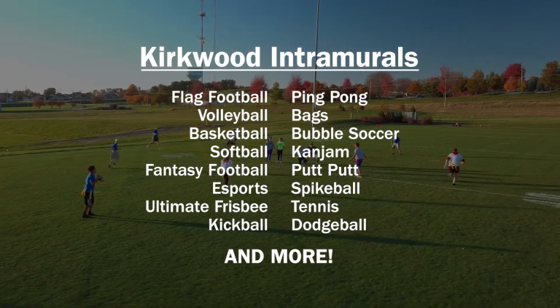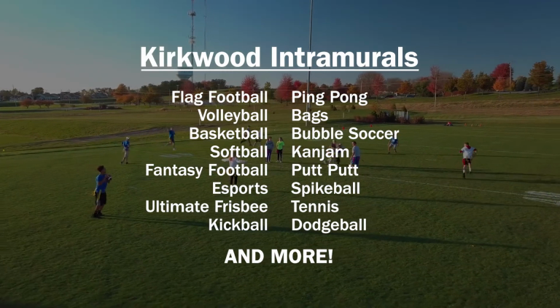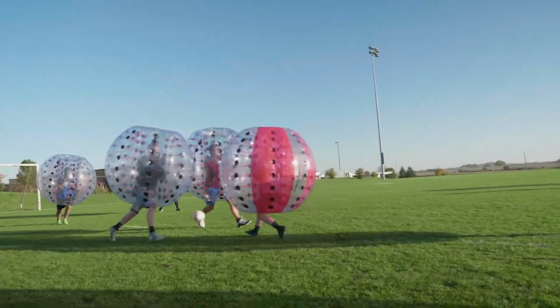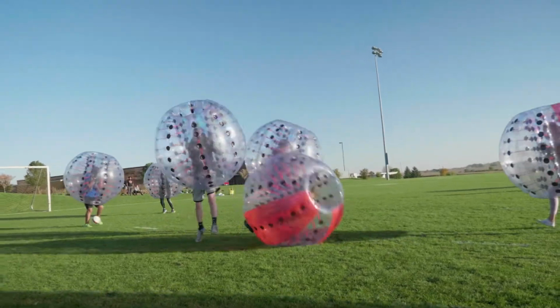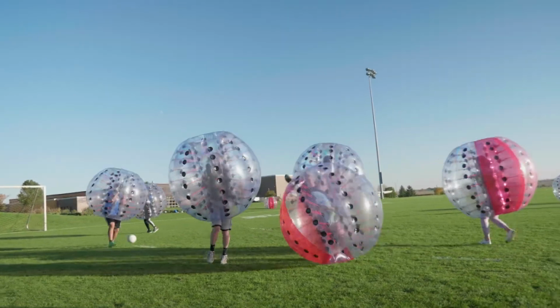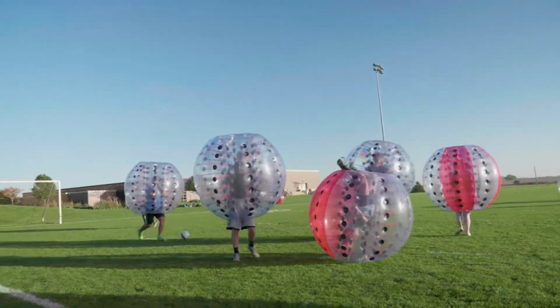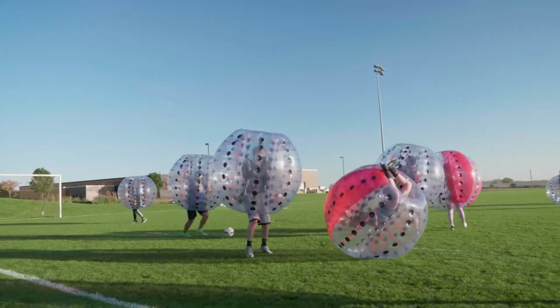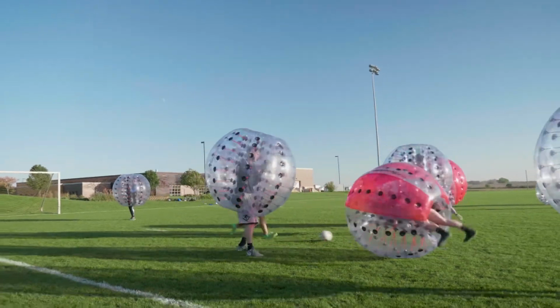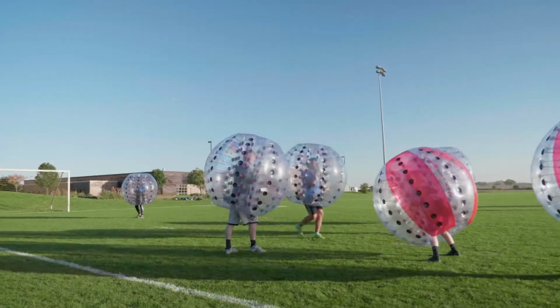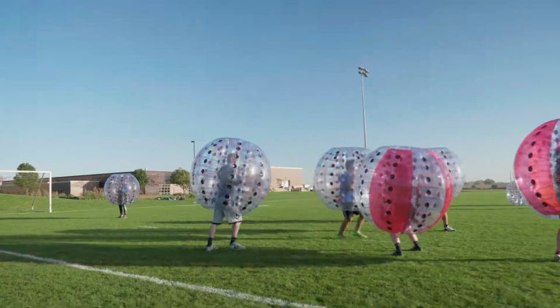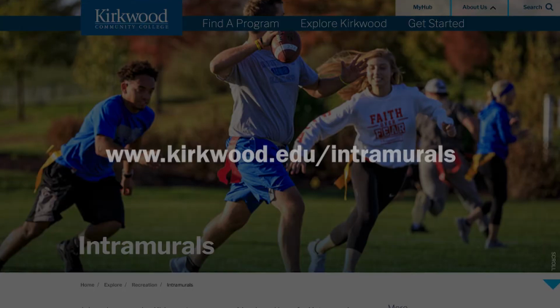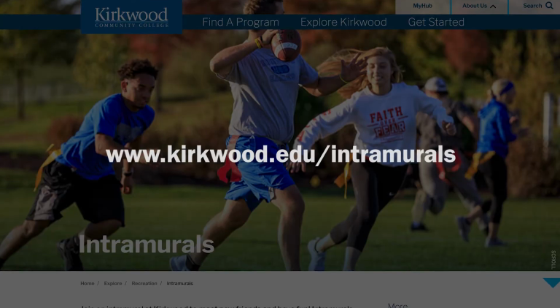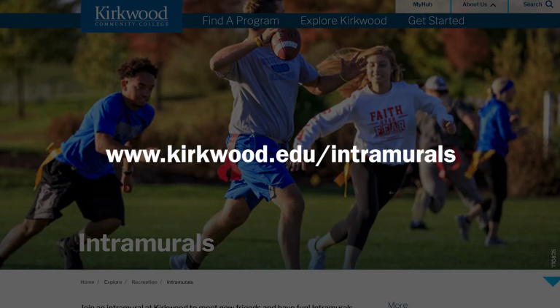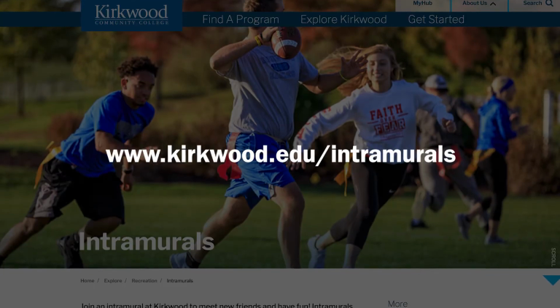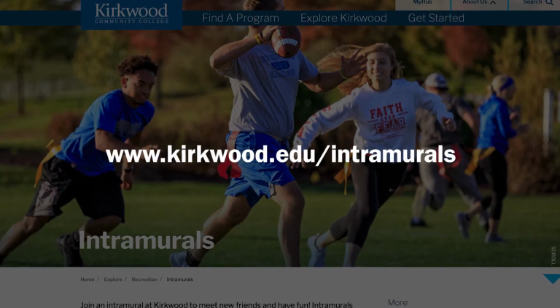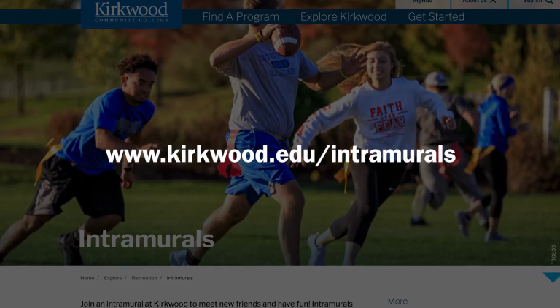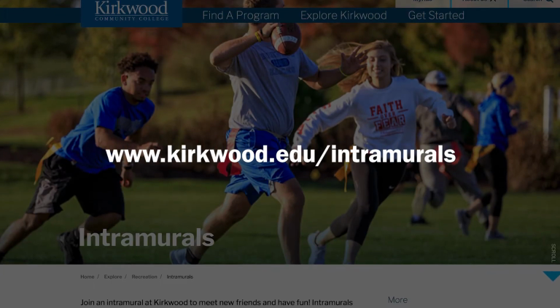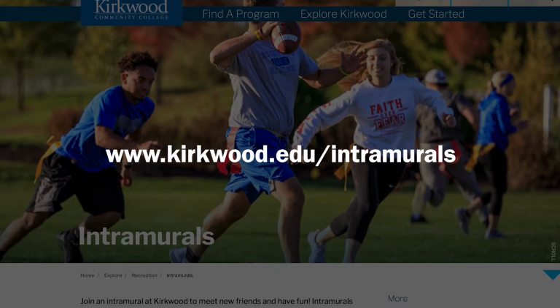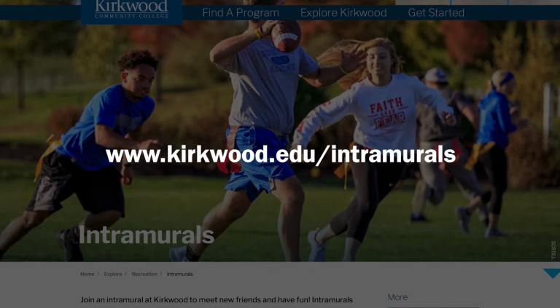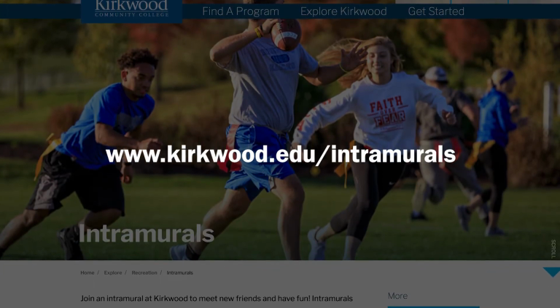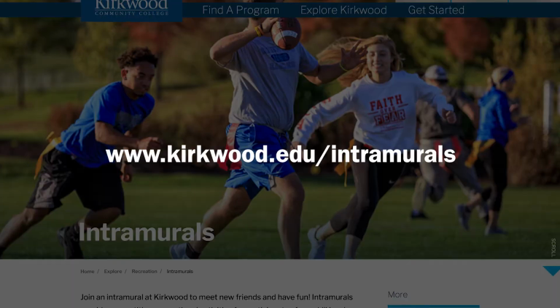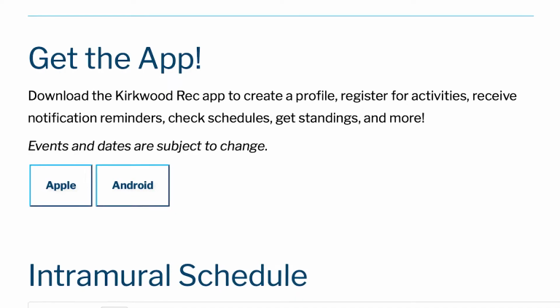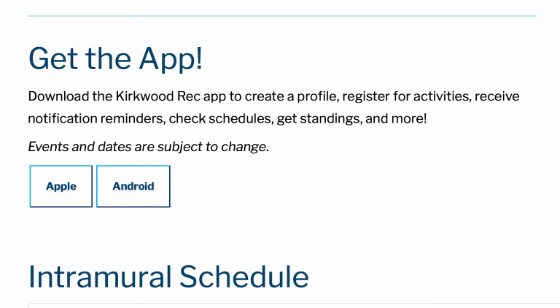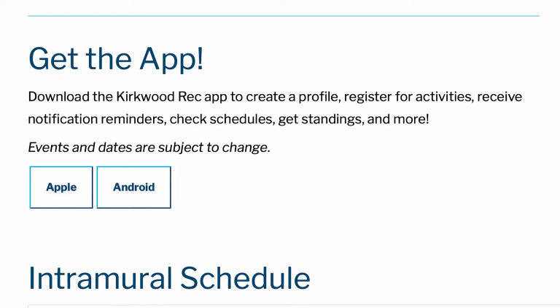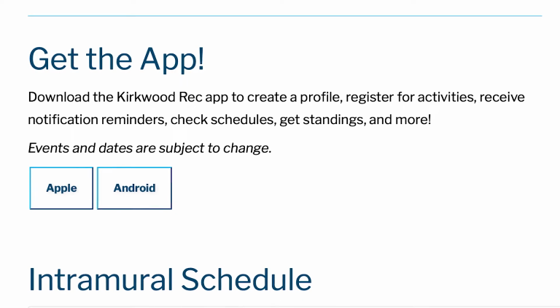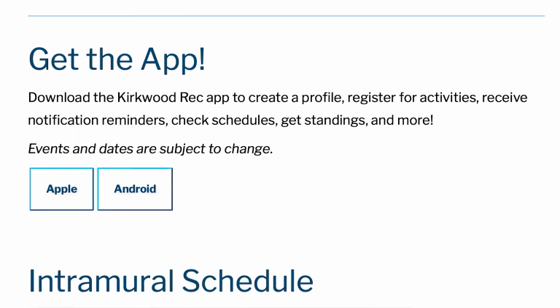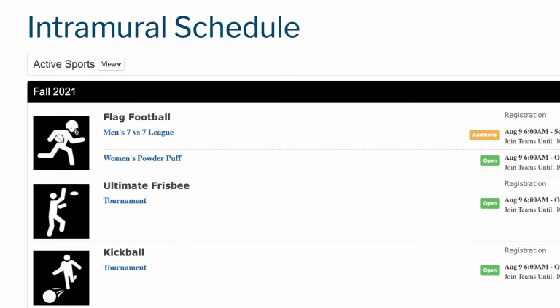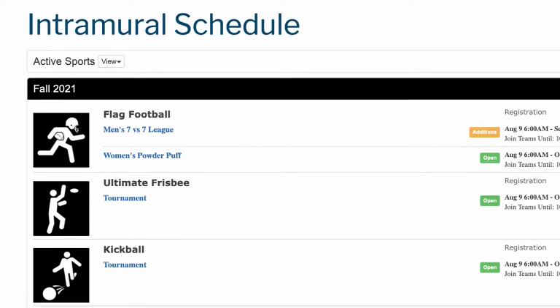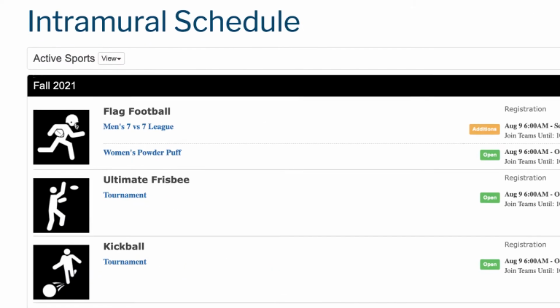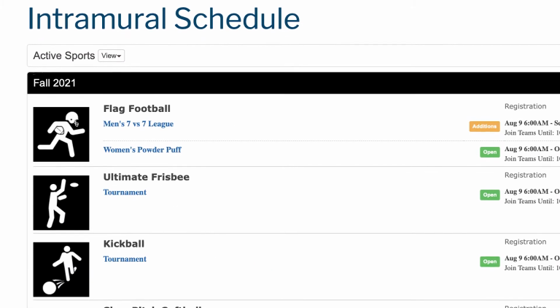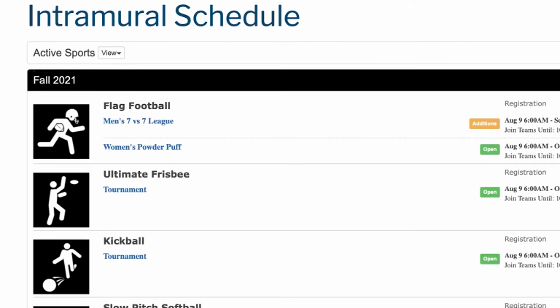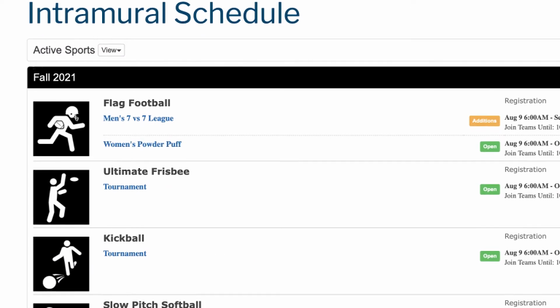With so many choices, there's something for everyone. To get started, just go to www.kirkwood.edu/intramurals. There you can download the Kirkwood Rec app, where you can register for activities, check schedules, get standings, and more.